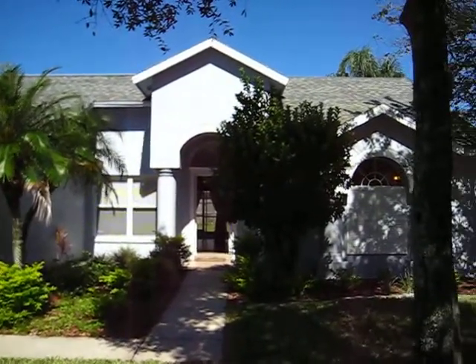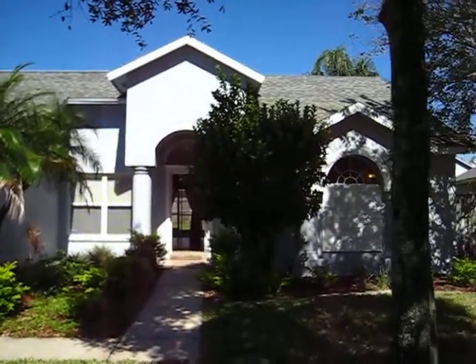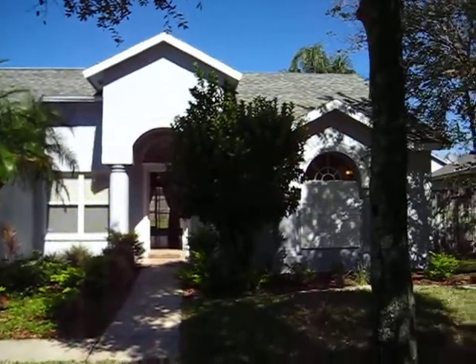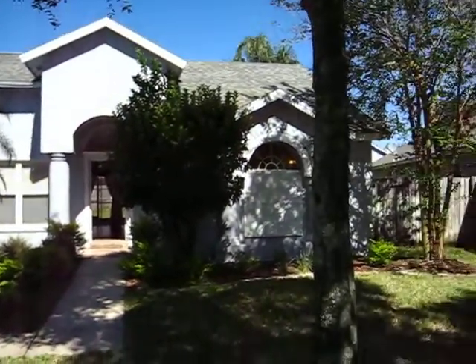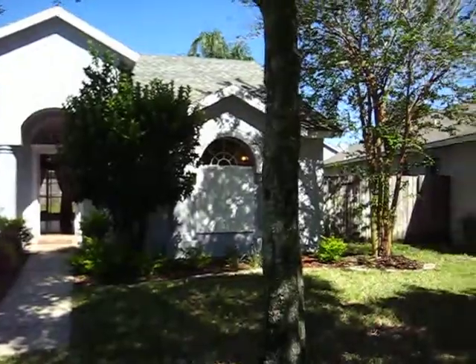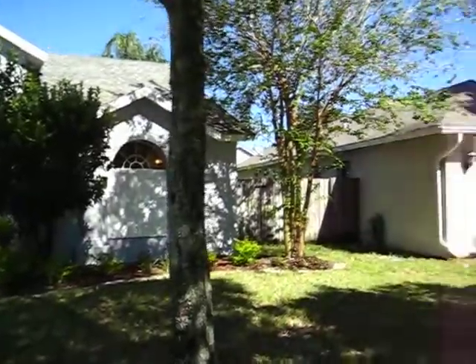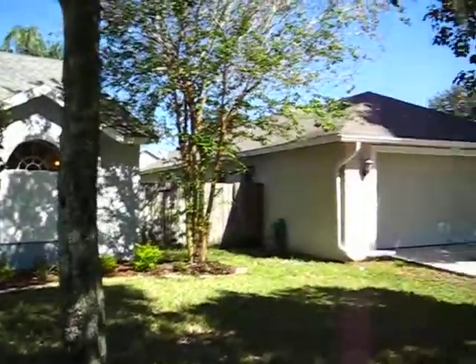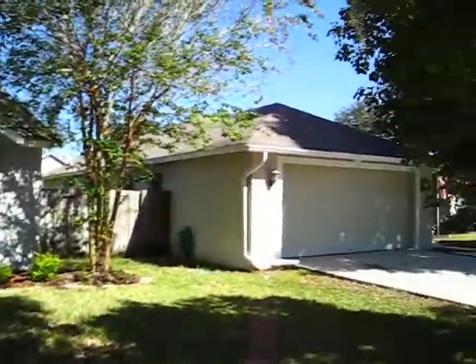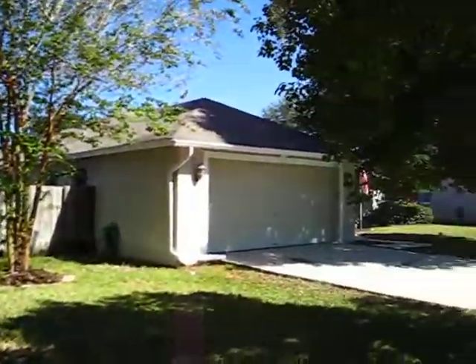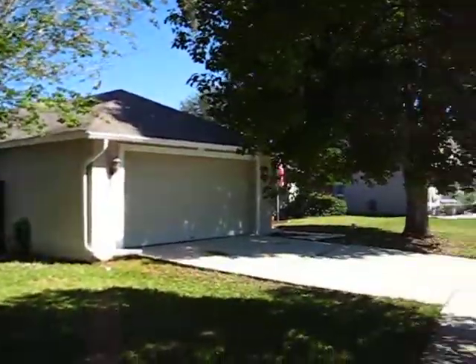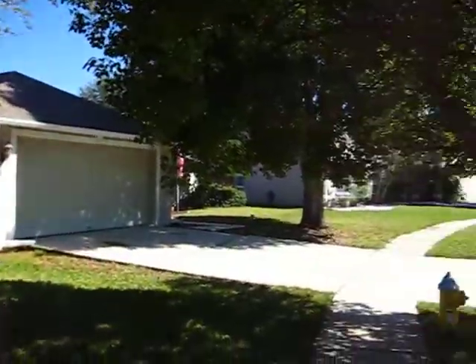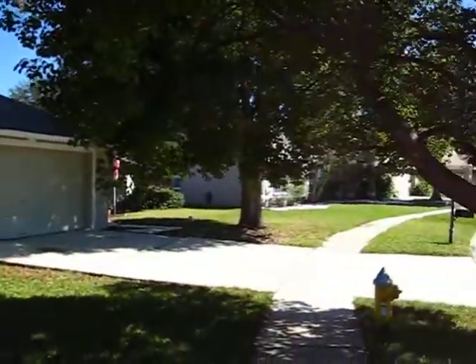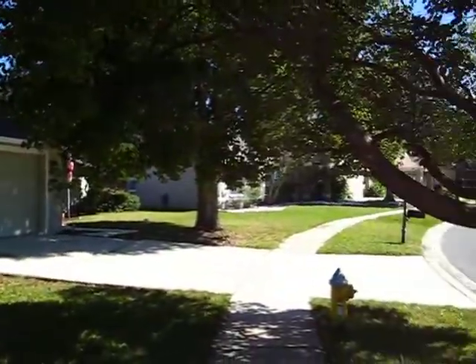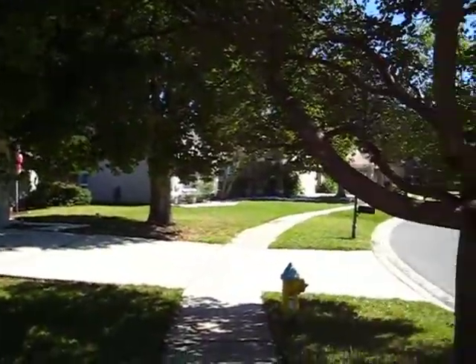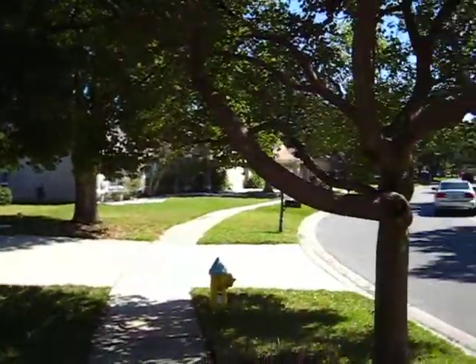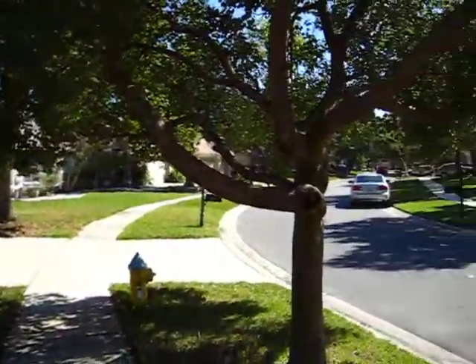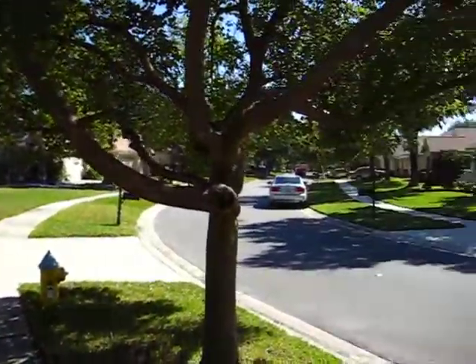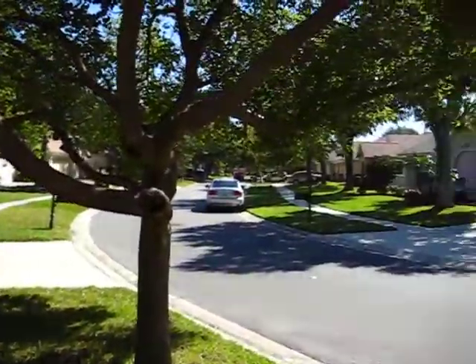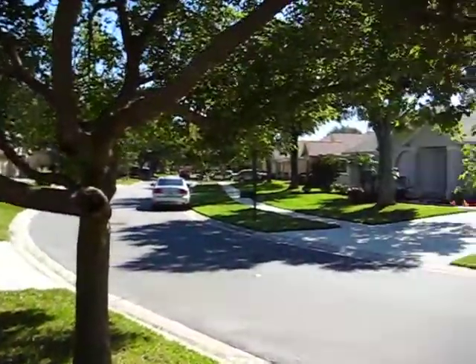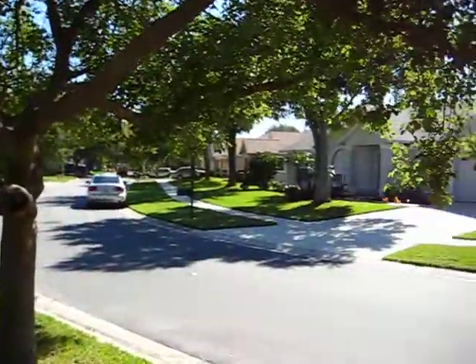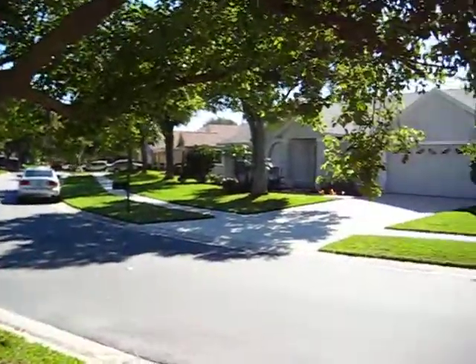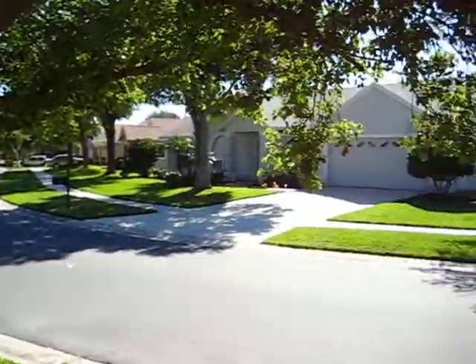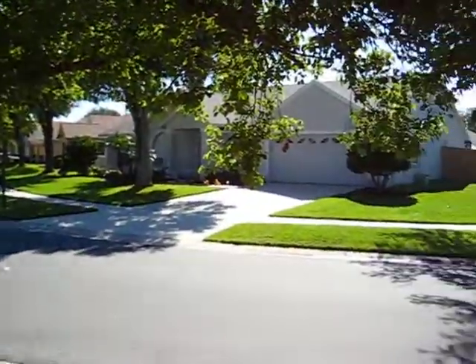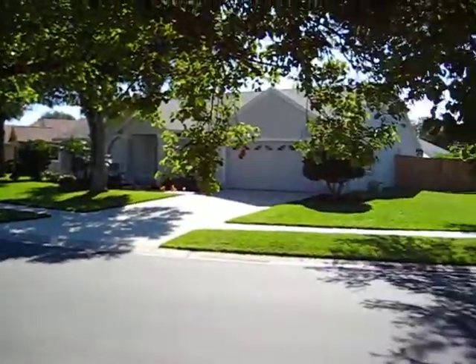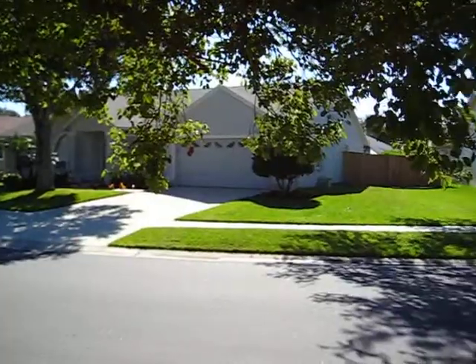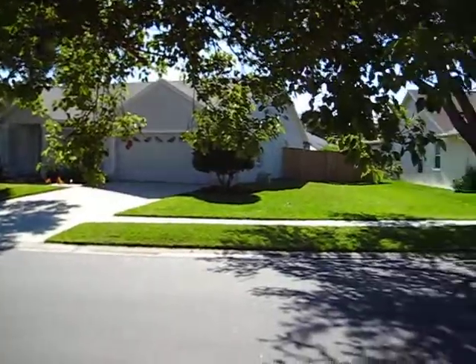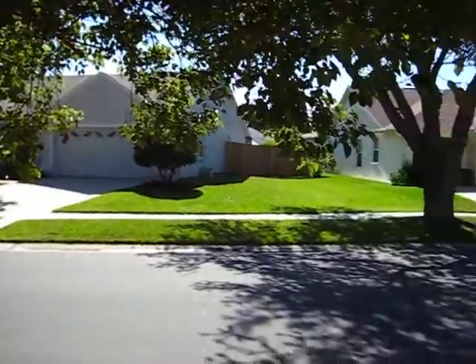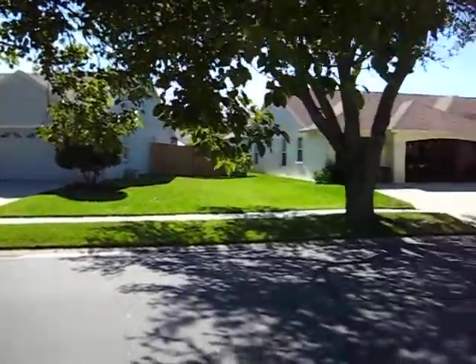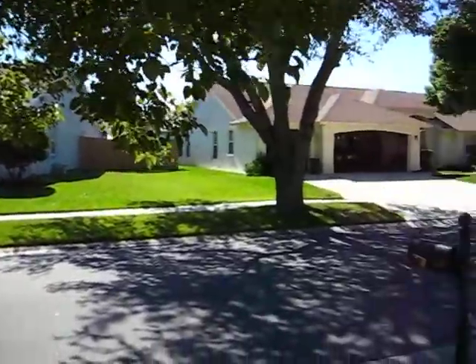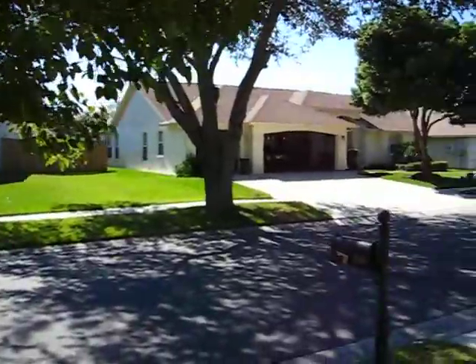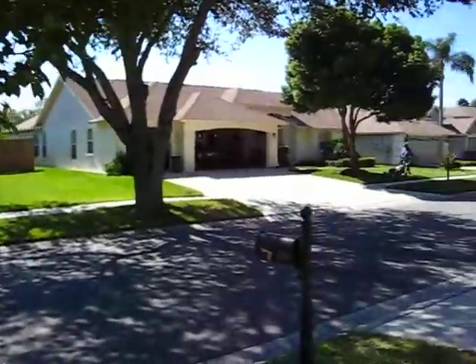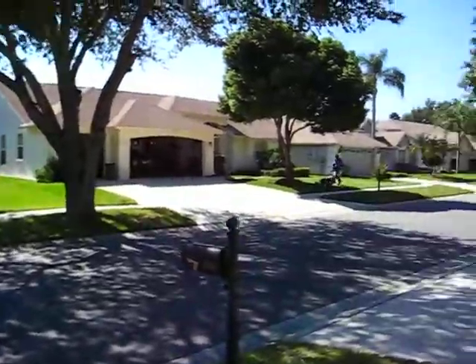This is a four-bedroom, three-bath, three-car garage home in Cross Creek. Just taking a quick look around the outside of the street here.